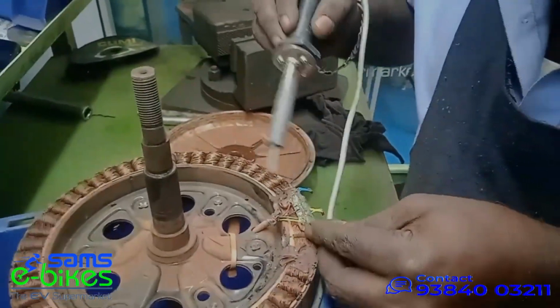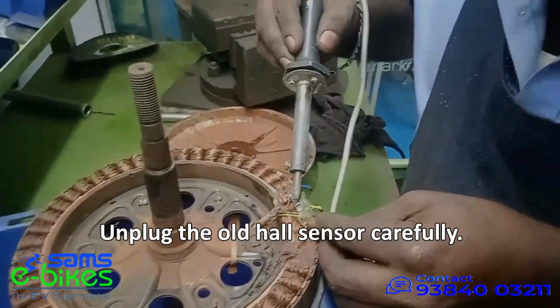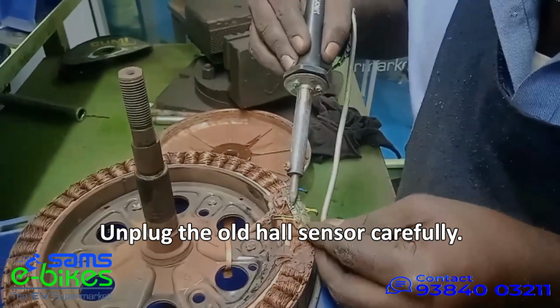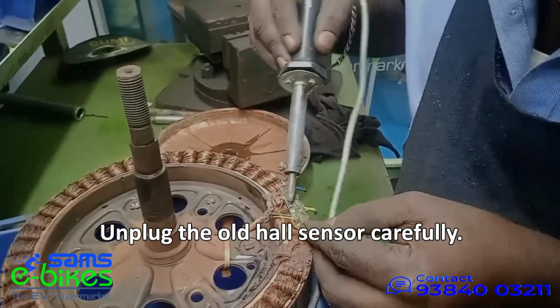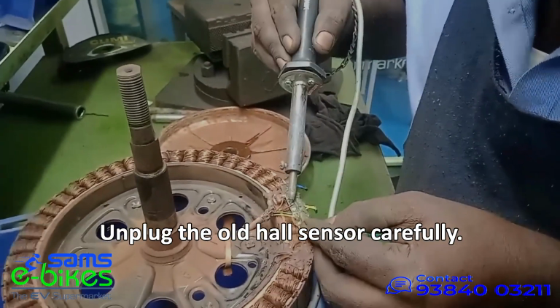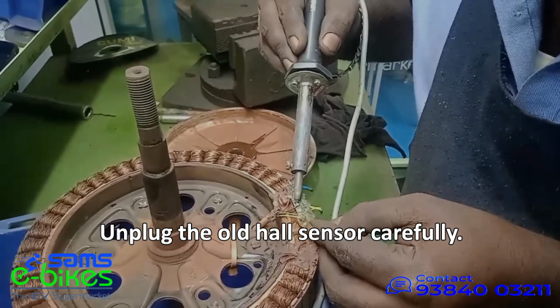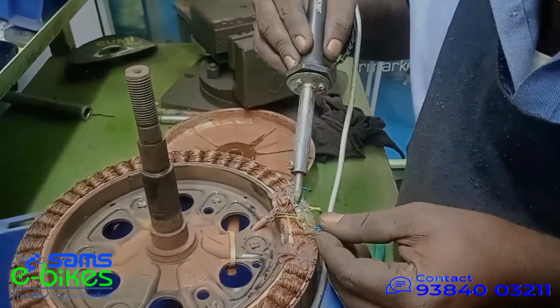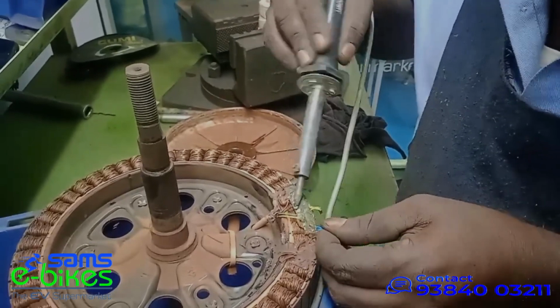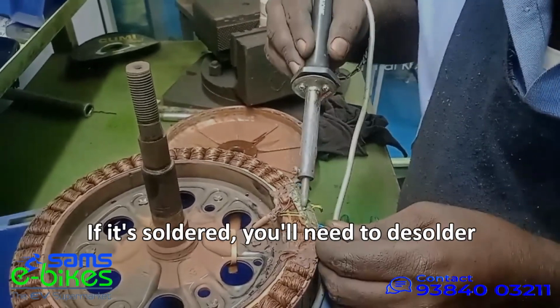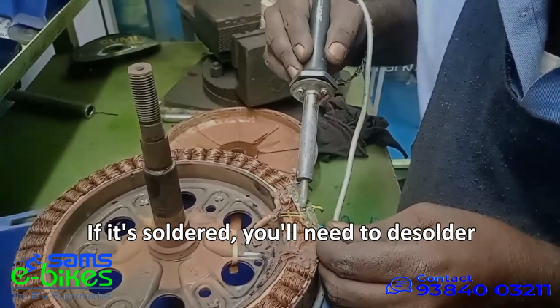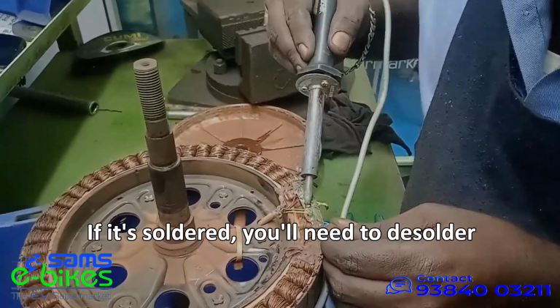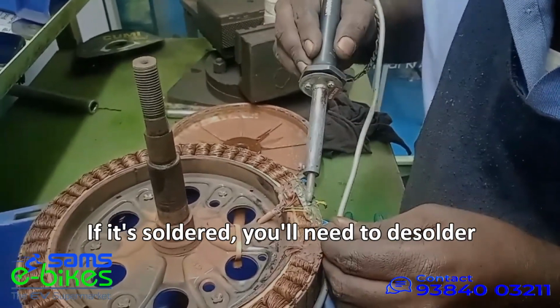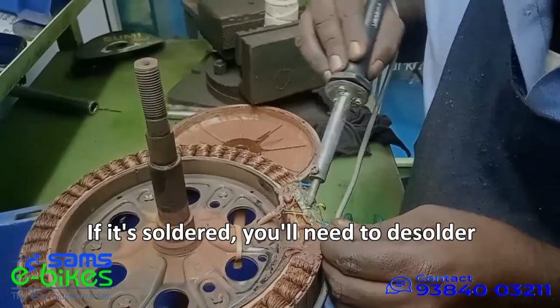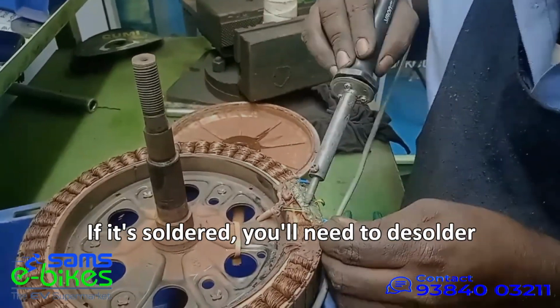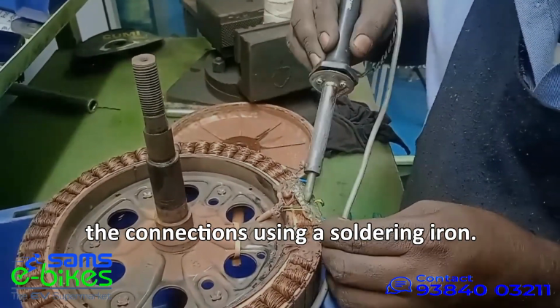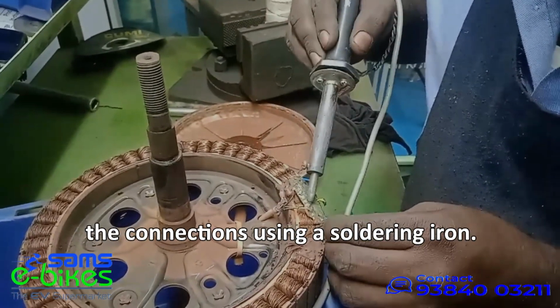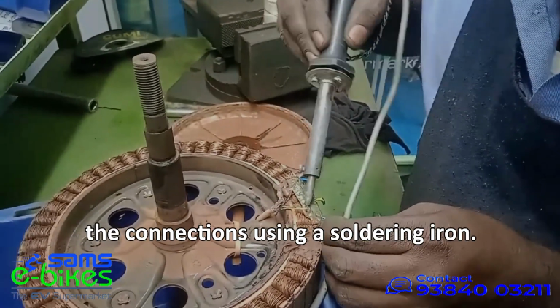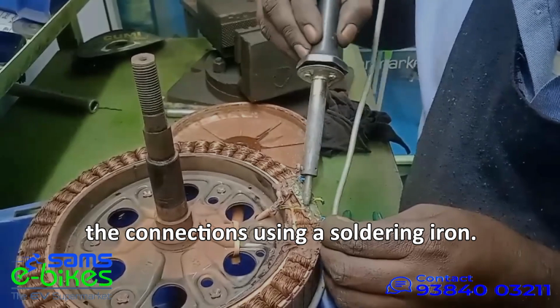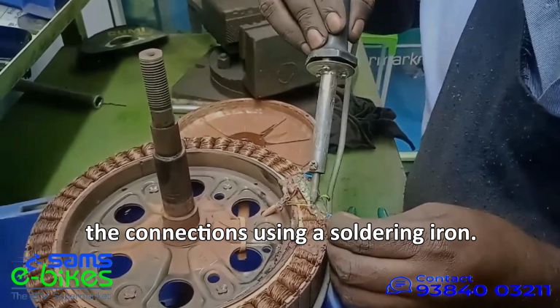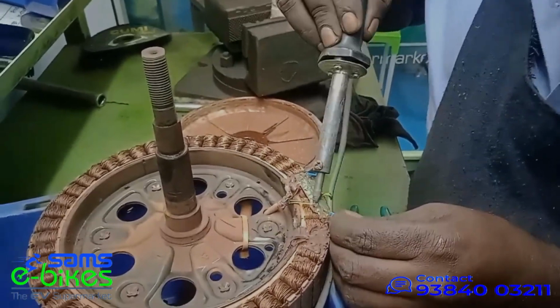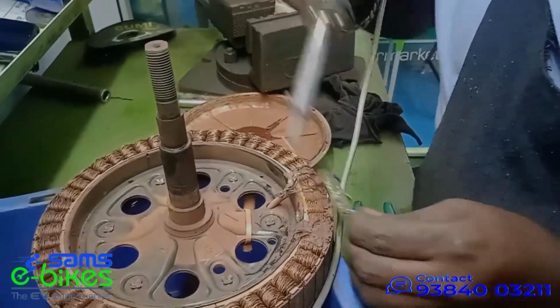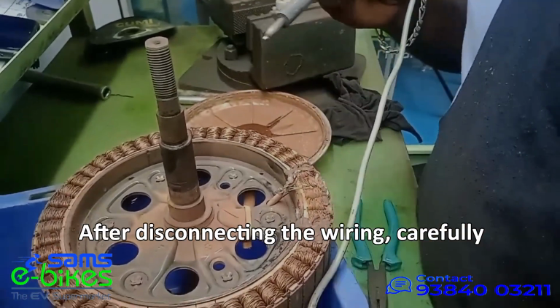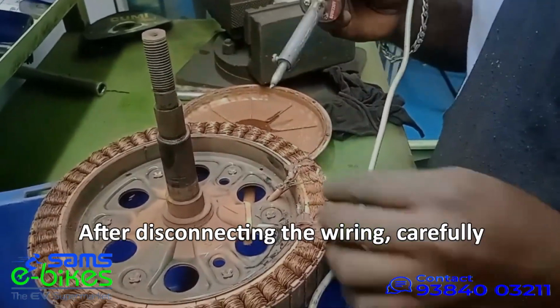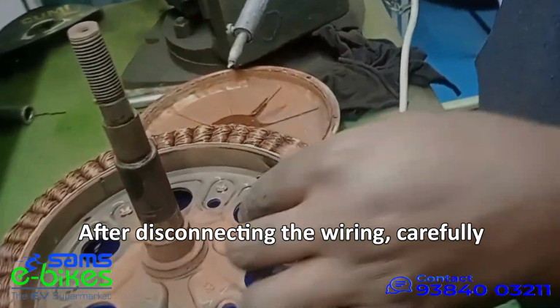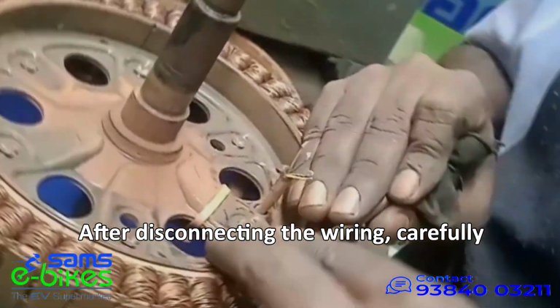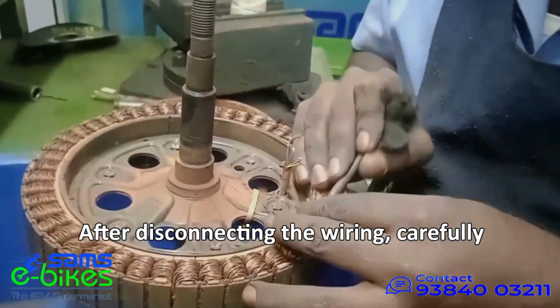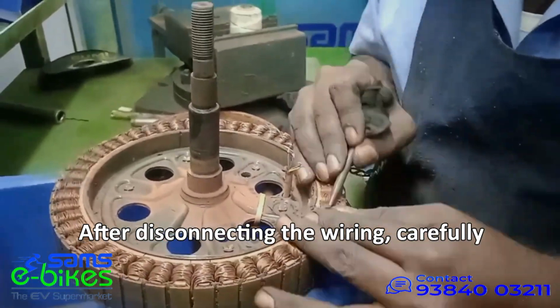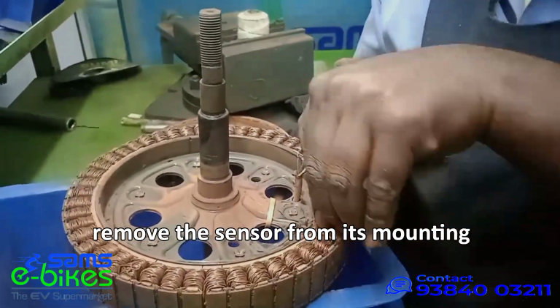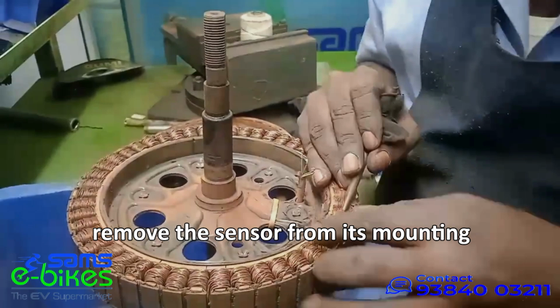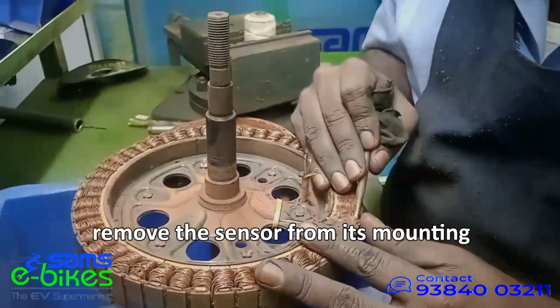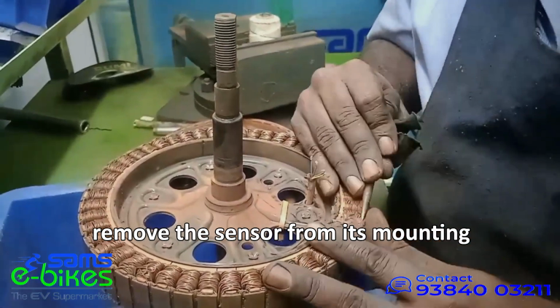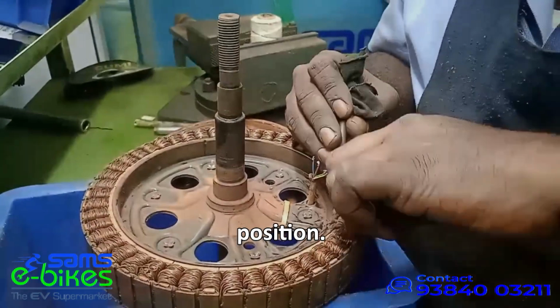Unplug the old hall sensor carefully. If it's soldered, you'll need to desolder the connections using a soldering iron. After disconnecting the wiring, carefully remove the sensor from its mounting position.